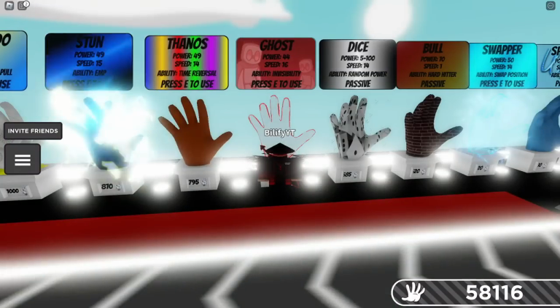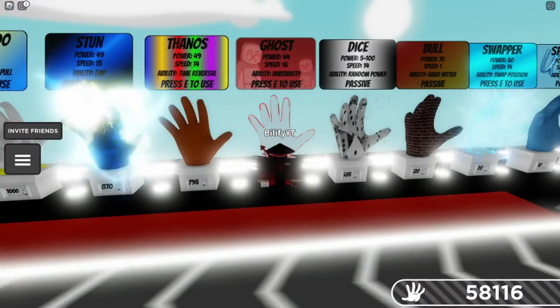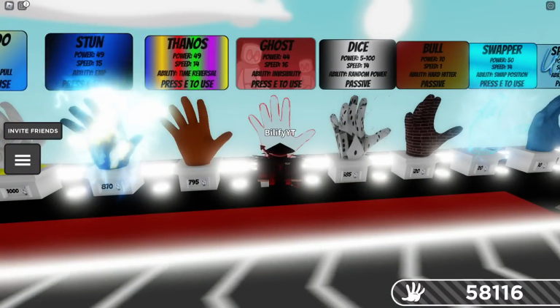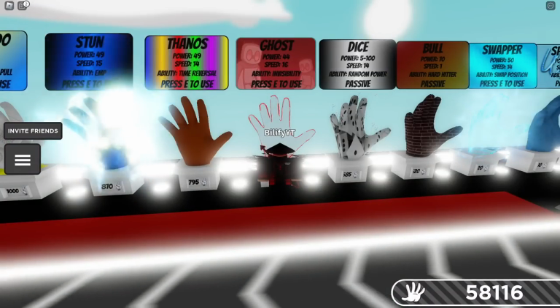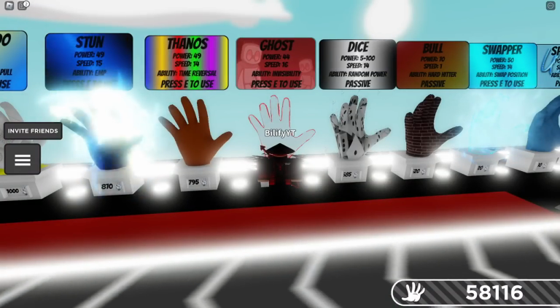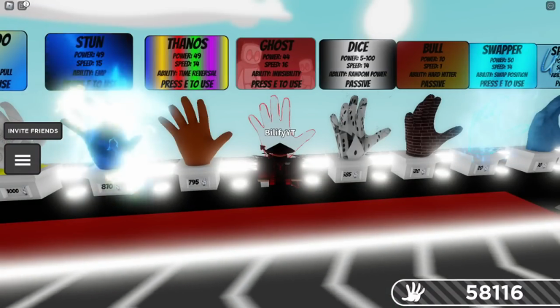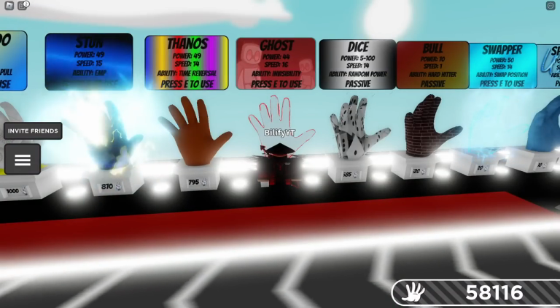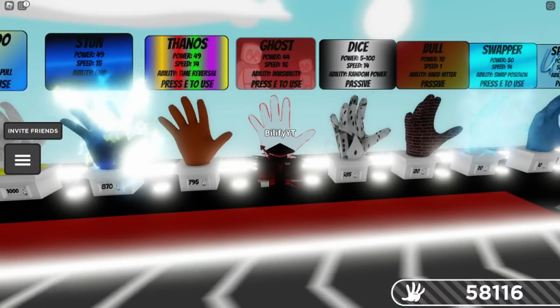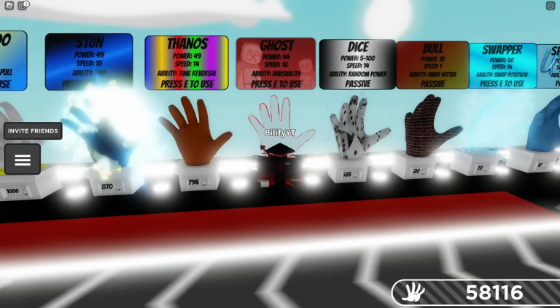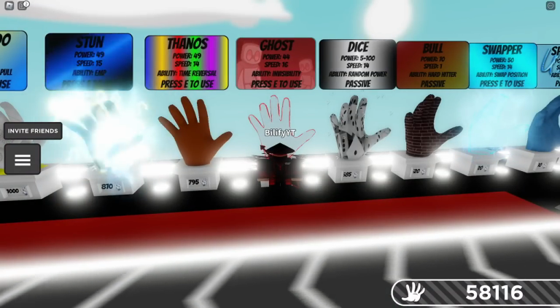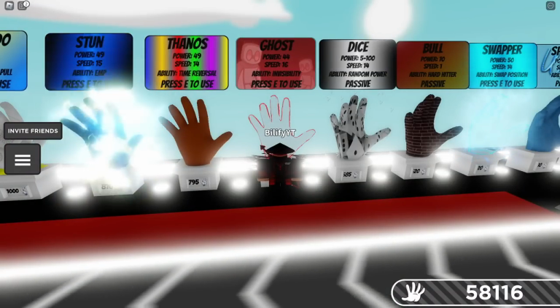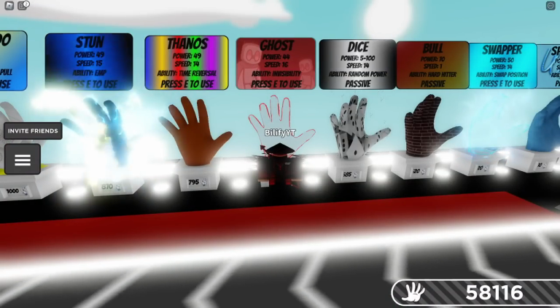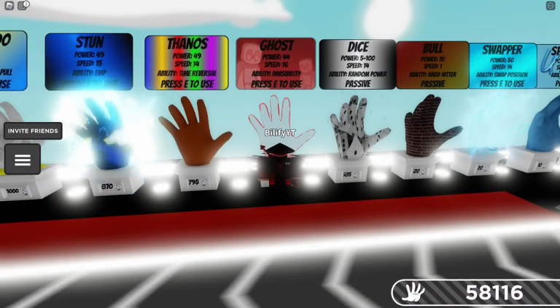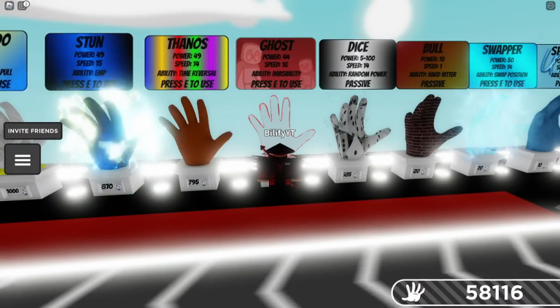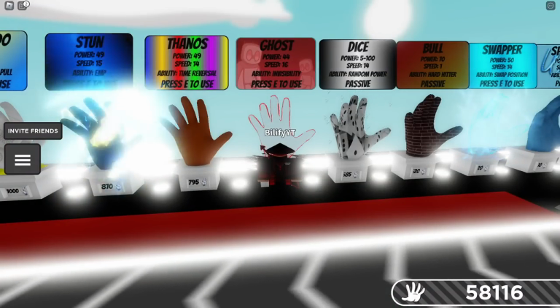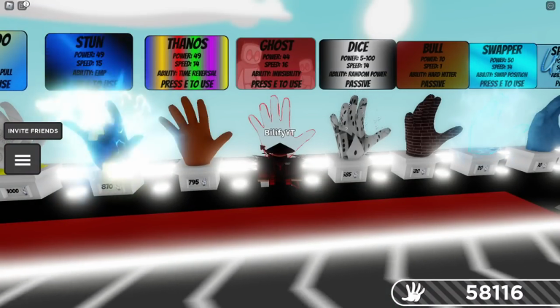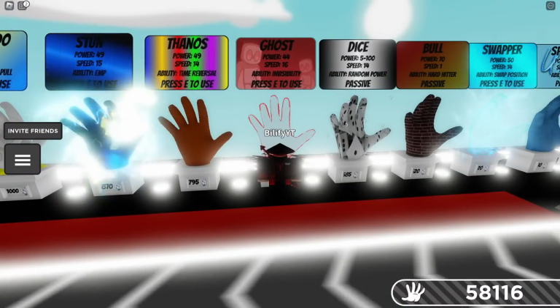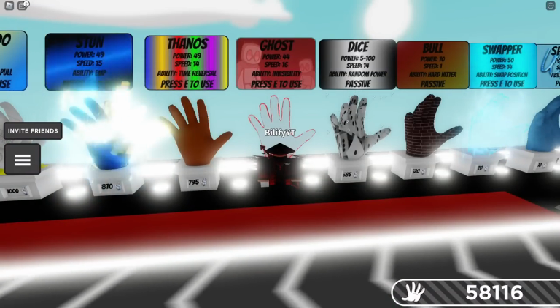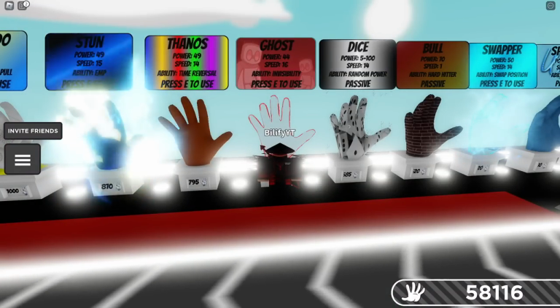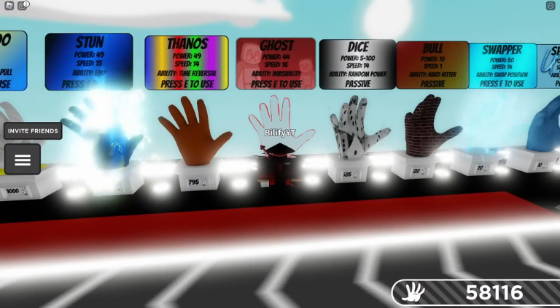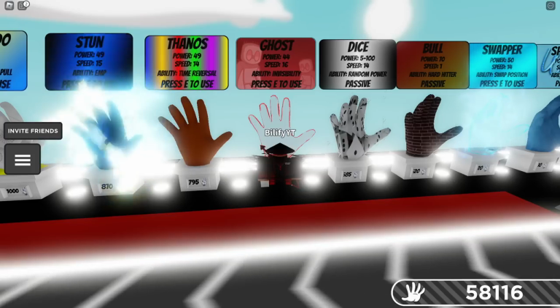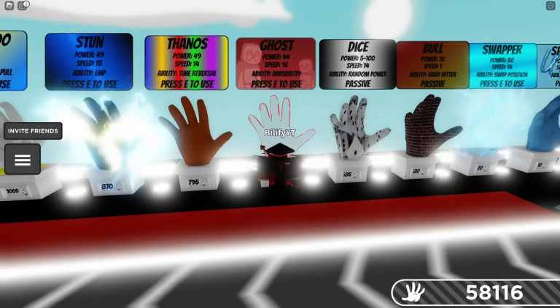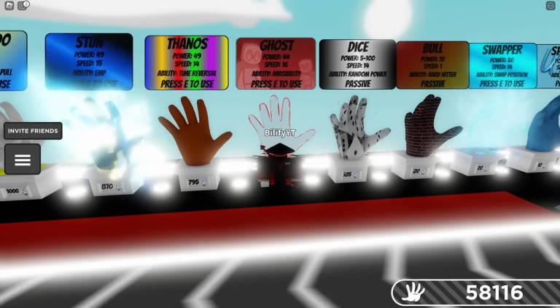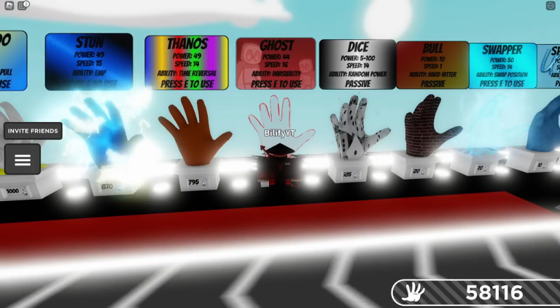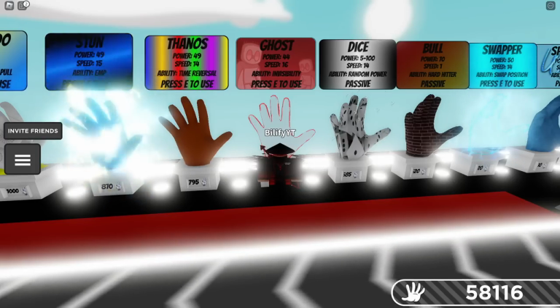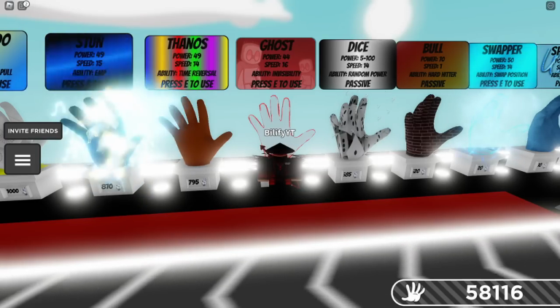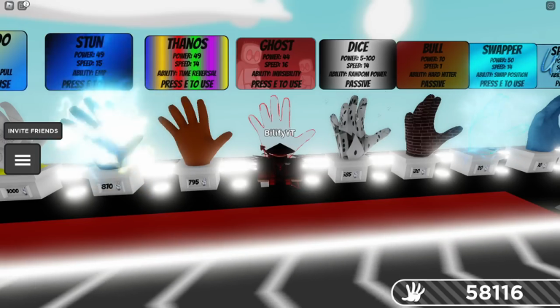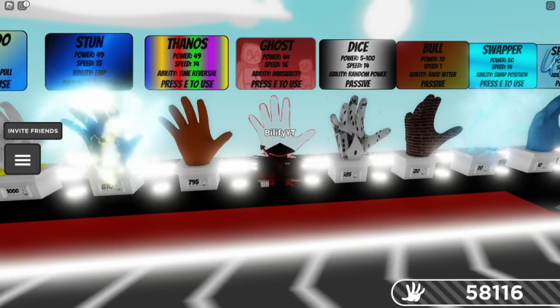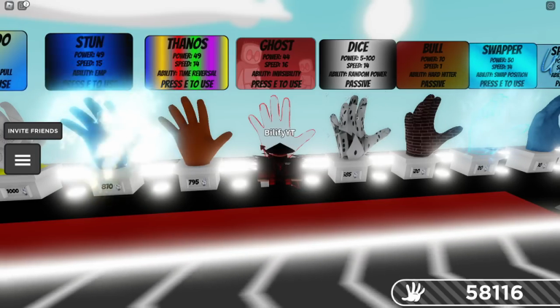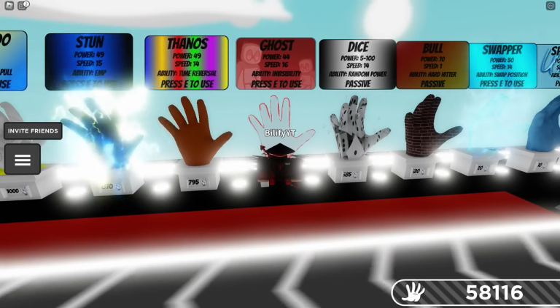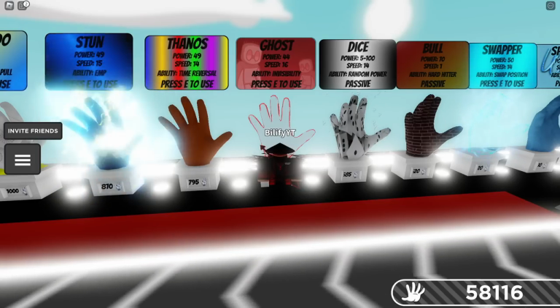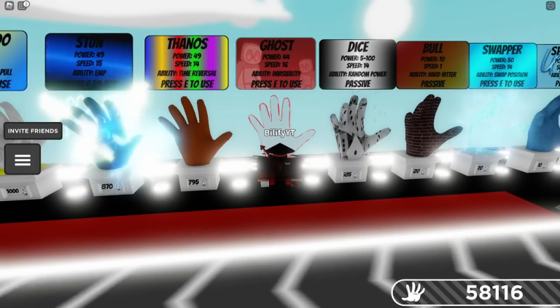So the next counter is definitely gonna be Ghost. You know, they can't see you coming — you're a ghost. By the way, that new card art is really cool. Ghost will work. I don't need to show you a clip, because it's ghosts — just walk up to them and slap them. You're hidden.